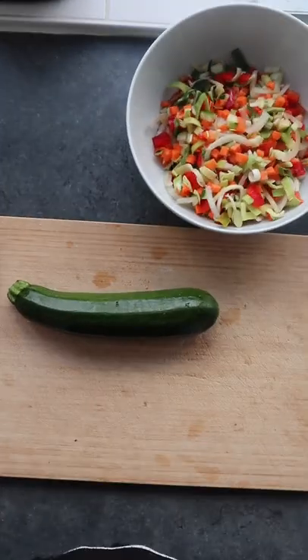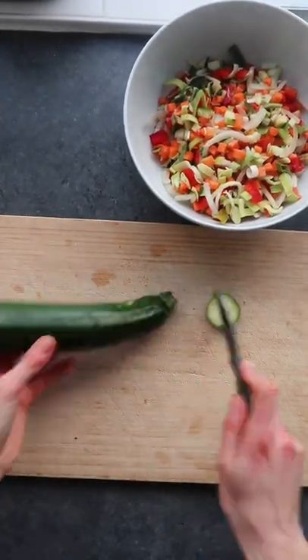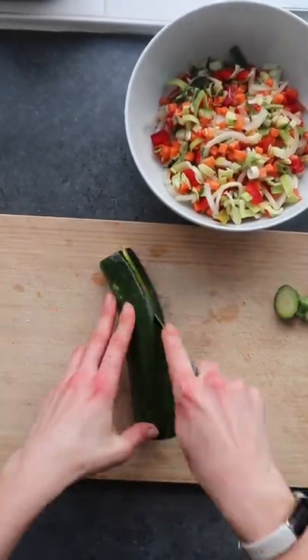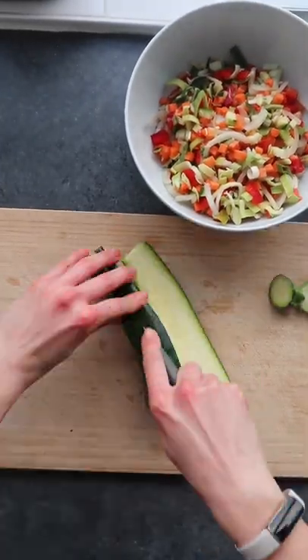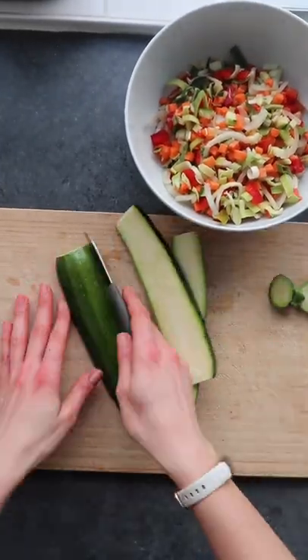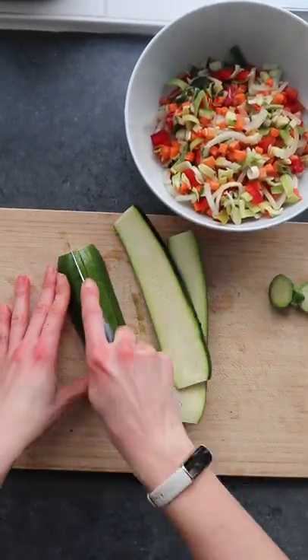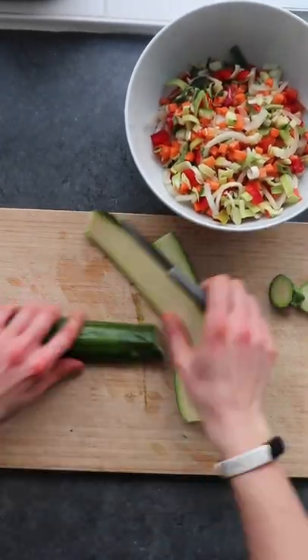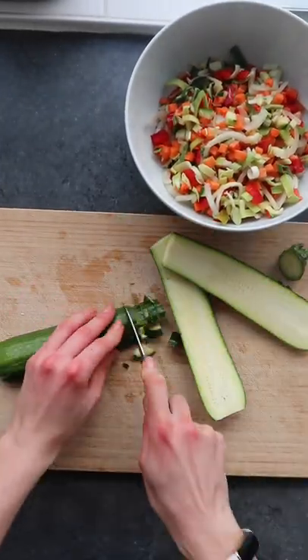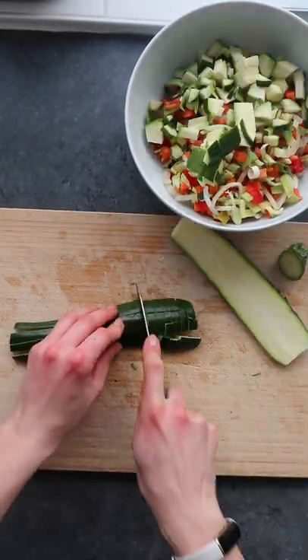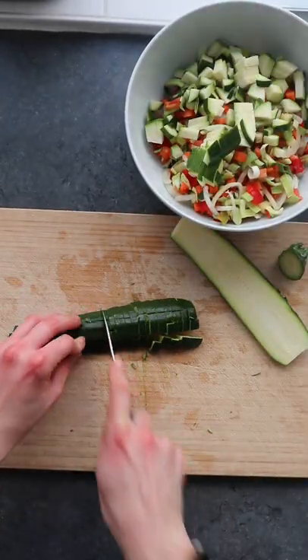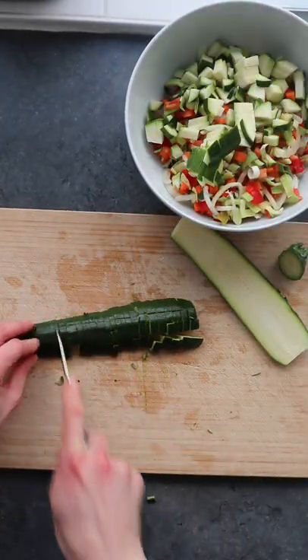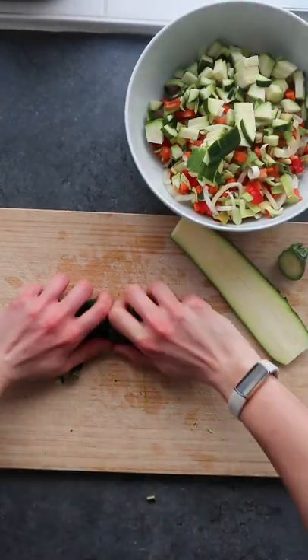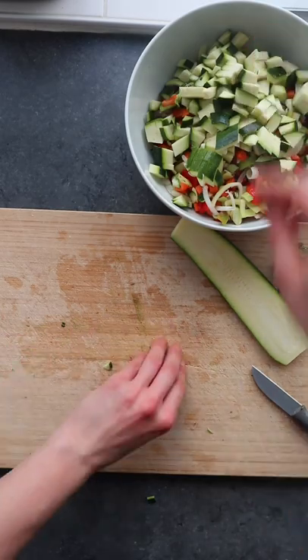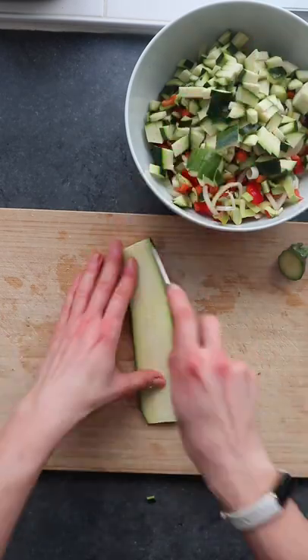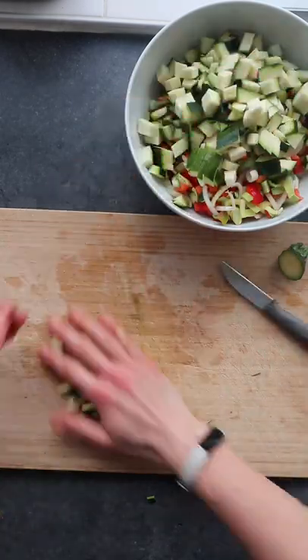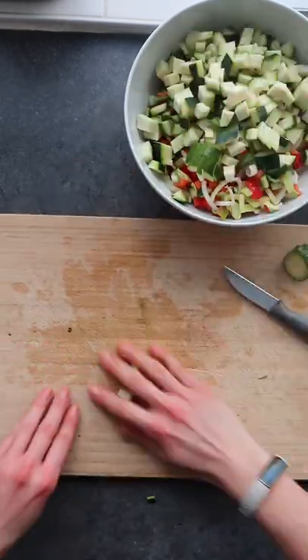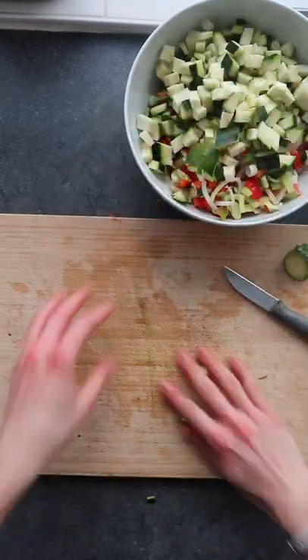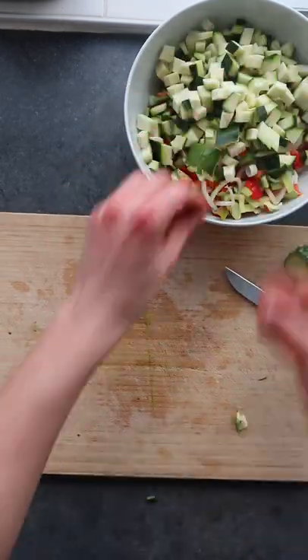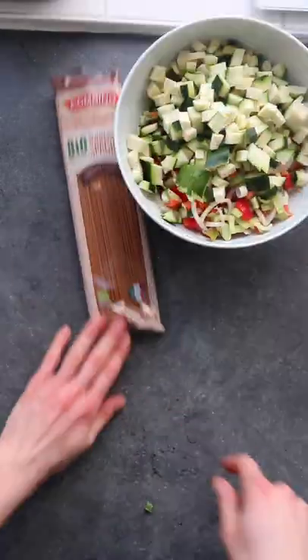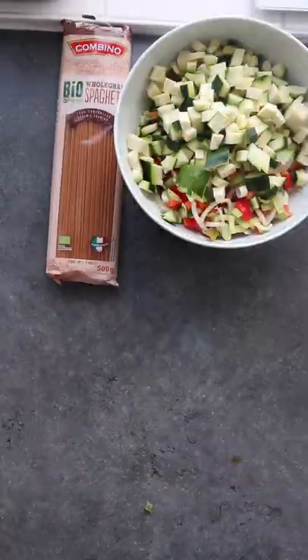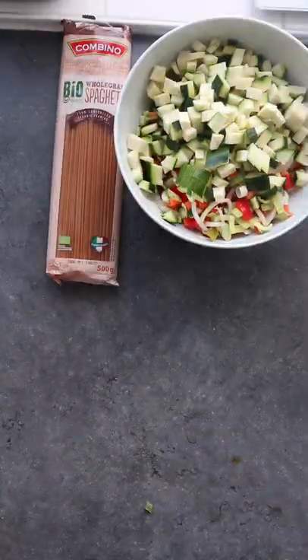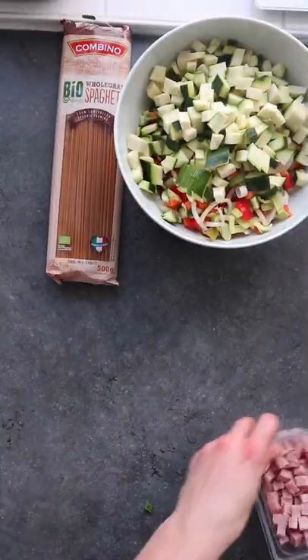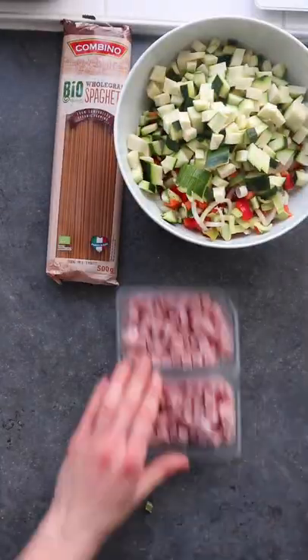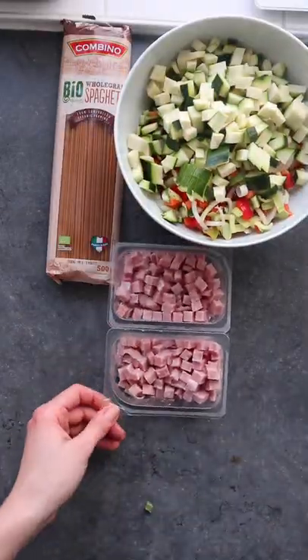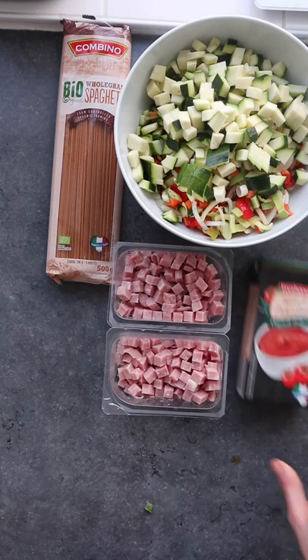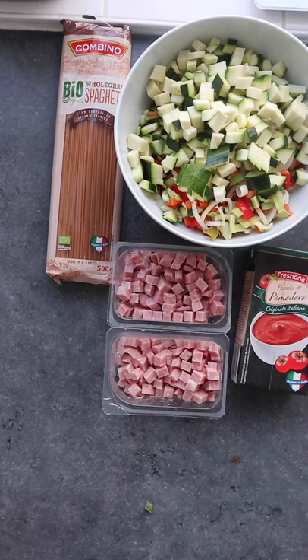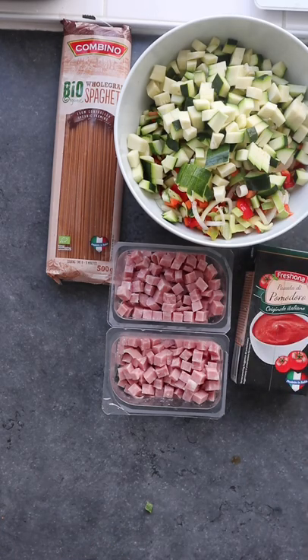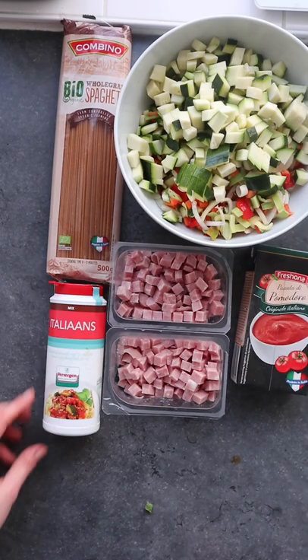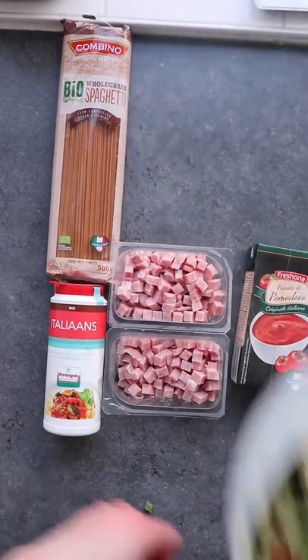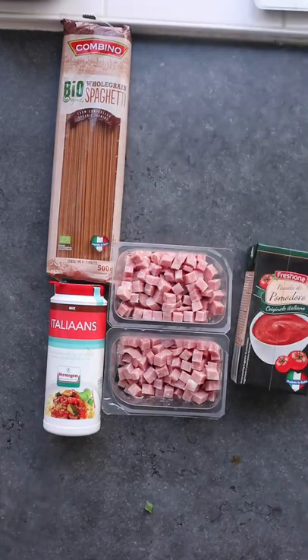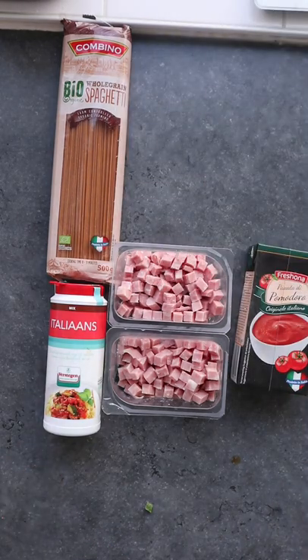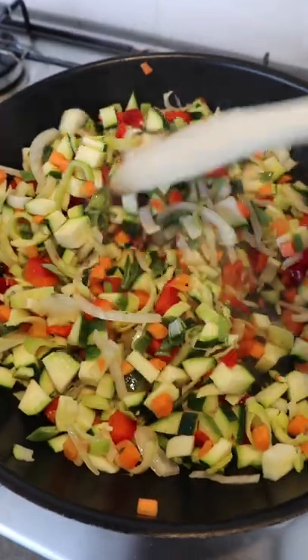Let's make an easy pasta dish. First, in a bowl I have 400 grams of pasta vegetable mix — carrots, paprika, zucchini, and onion. I need 500 grams of spaghetti, 300 grams of ham, 800 grams of tomatoes, and Italian spices.